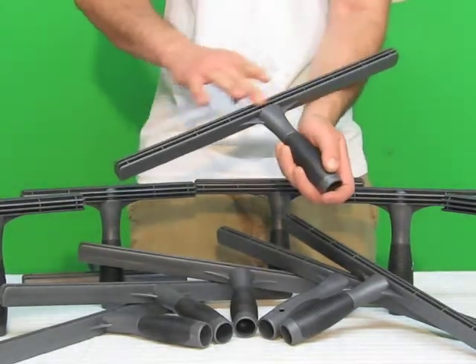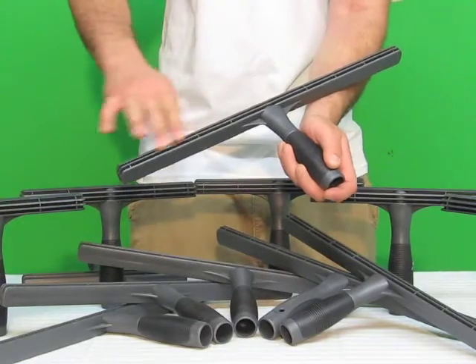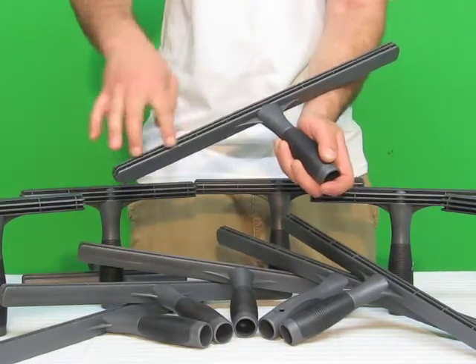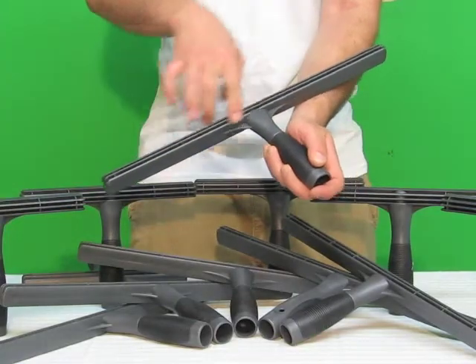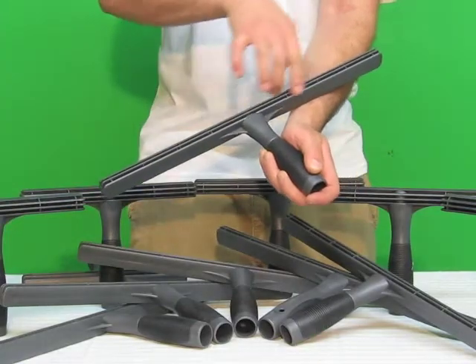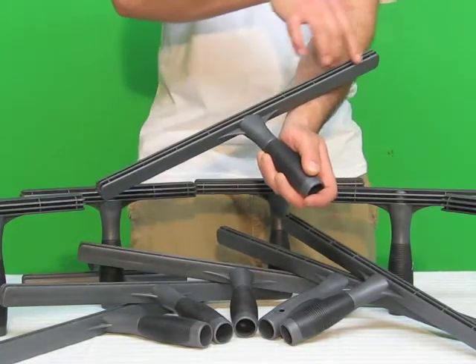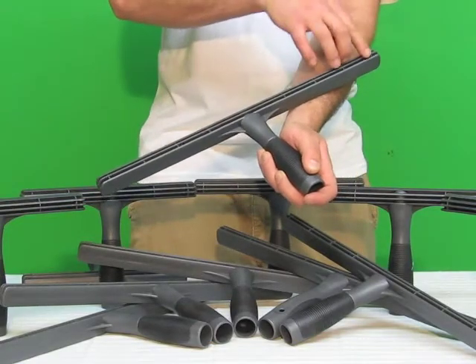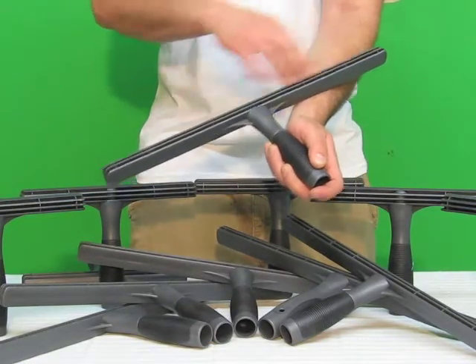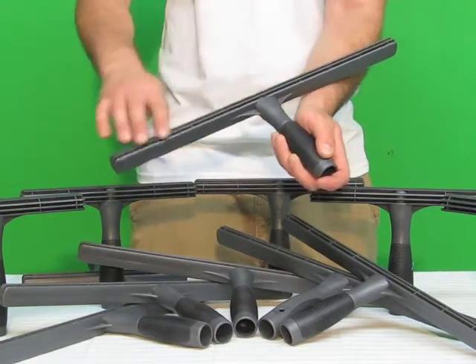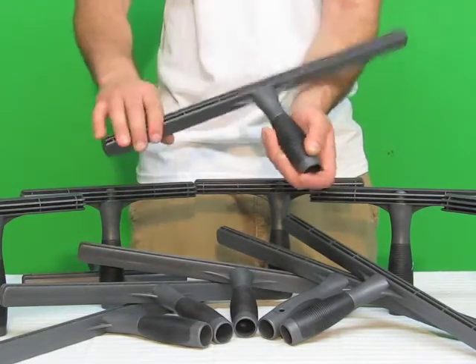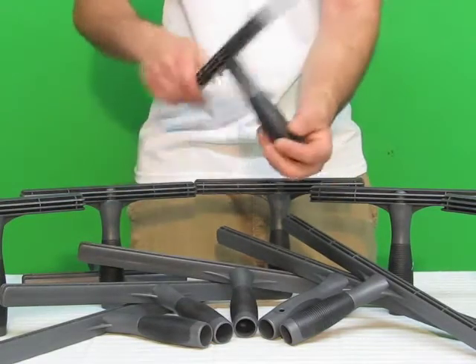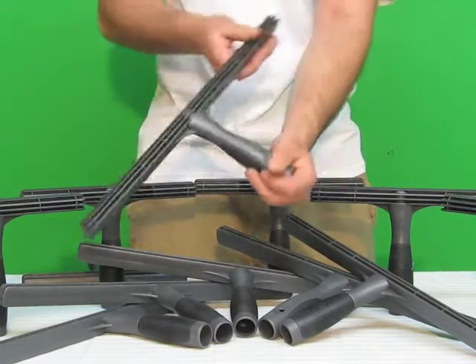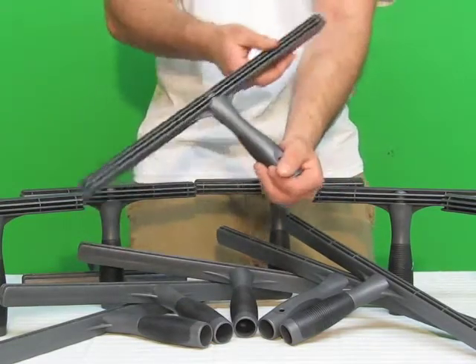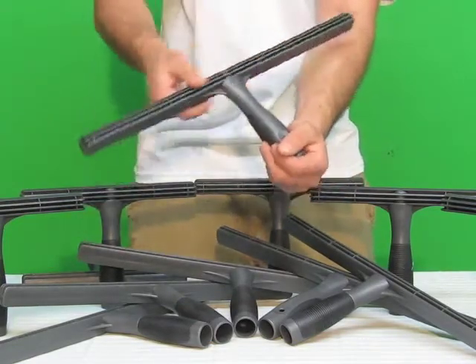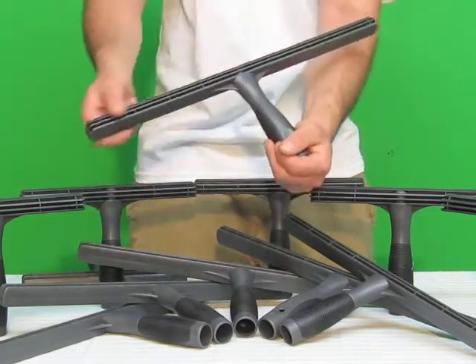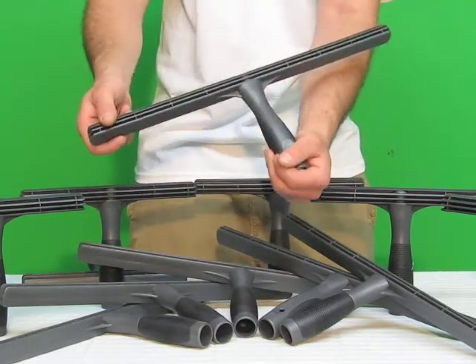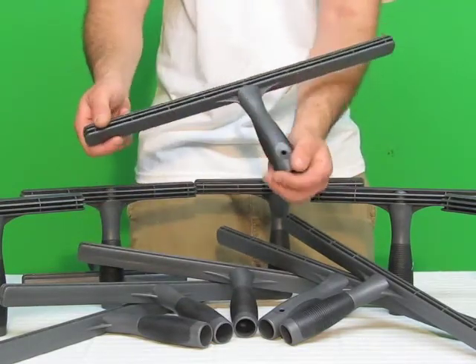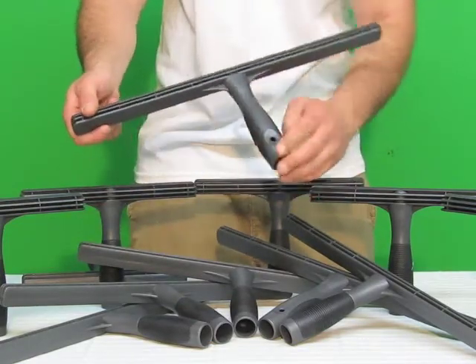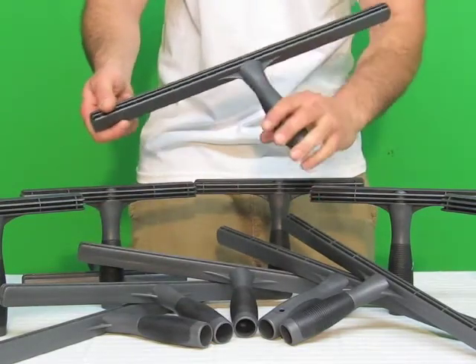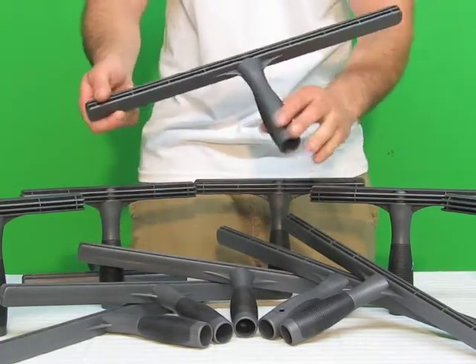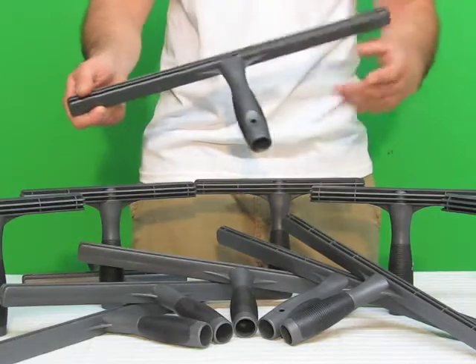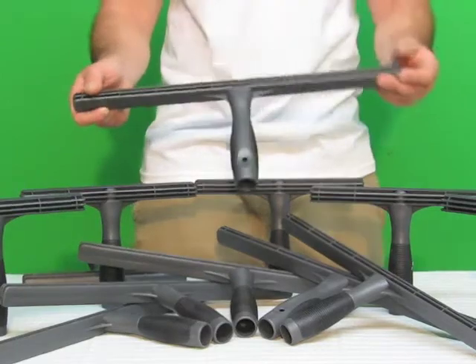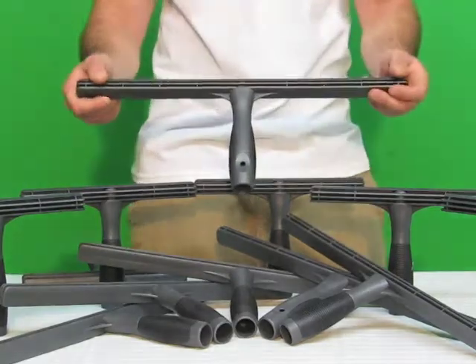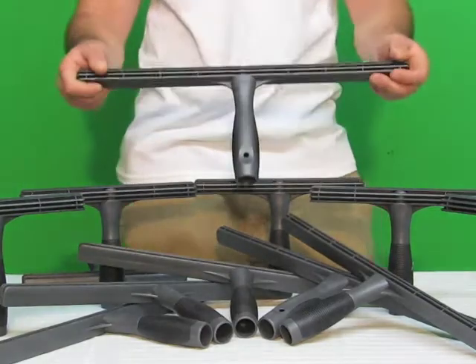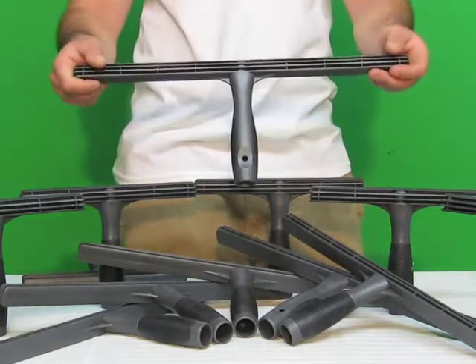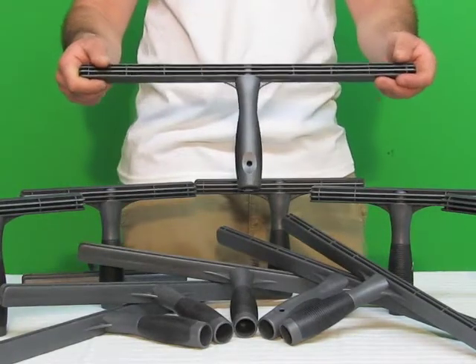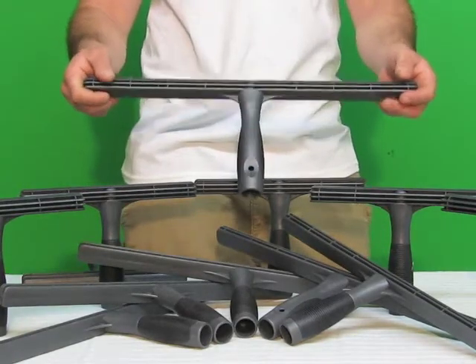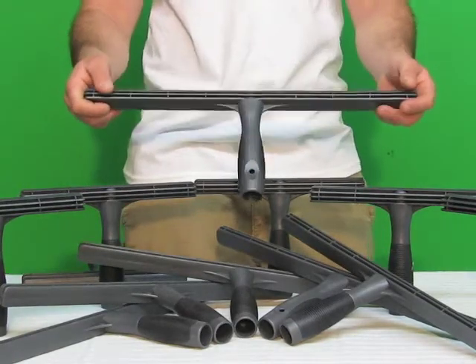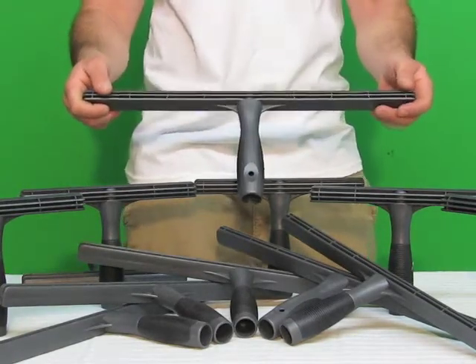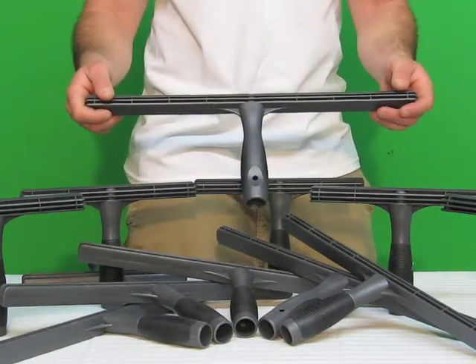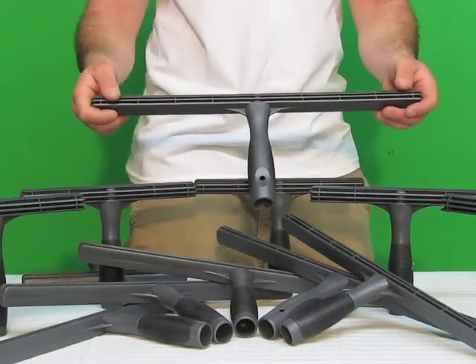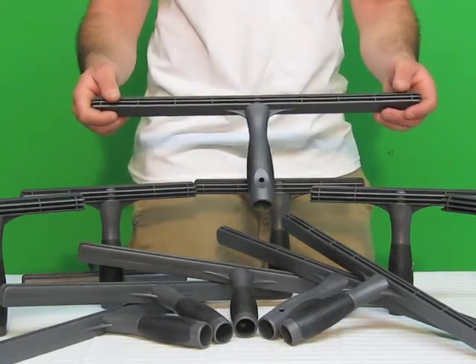This channel in here will hold a little bit of extra water for you, so you can get scrubbing a little bit longer. Available in sizes 10 inch, 14 inch, and 18 inch.